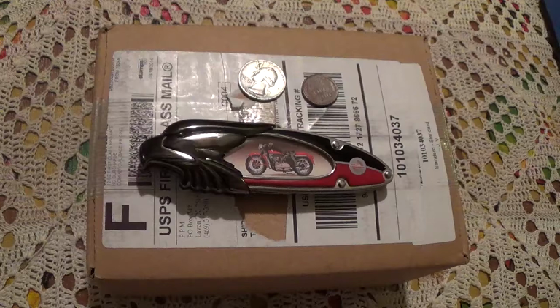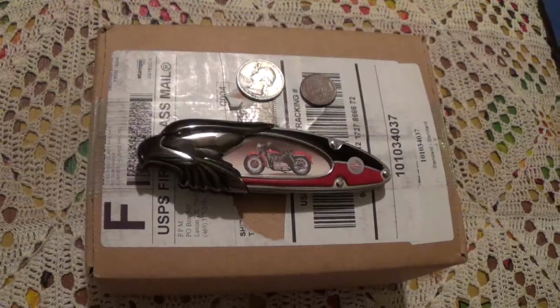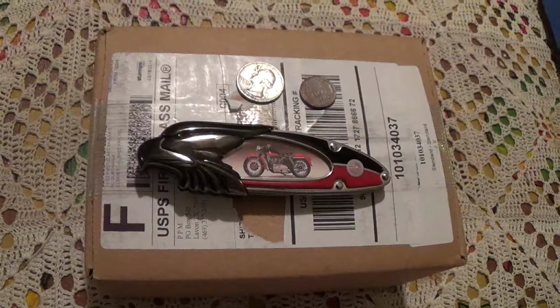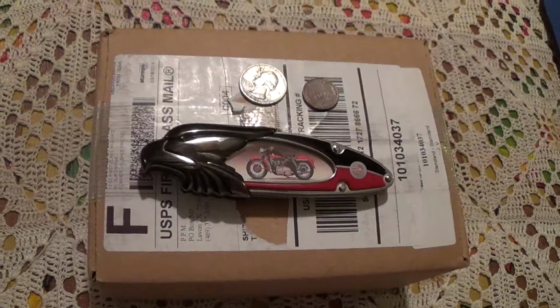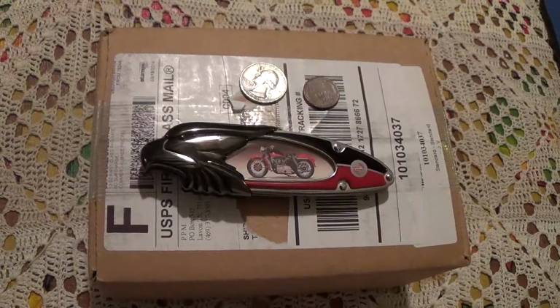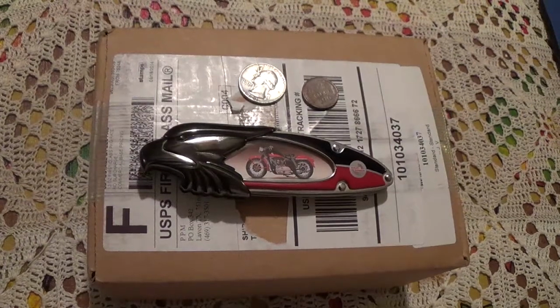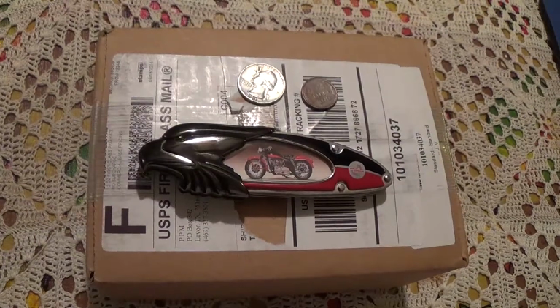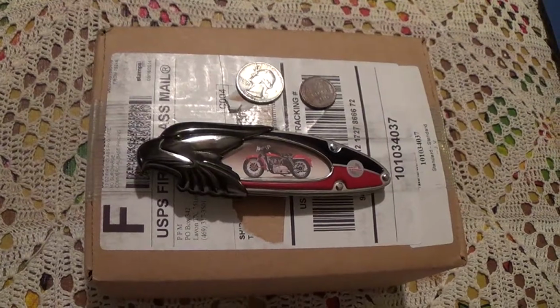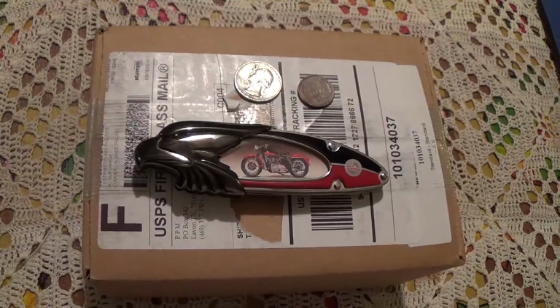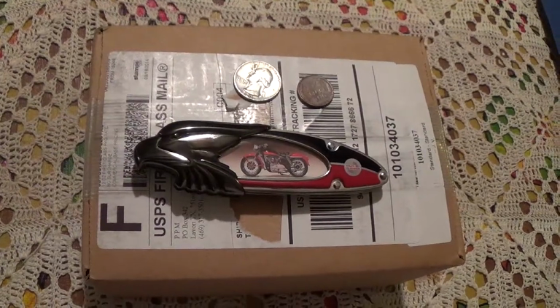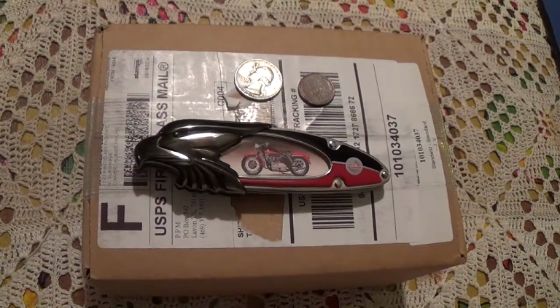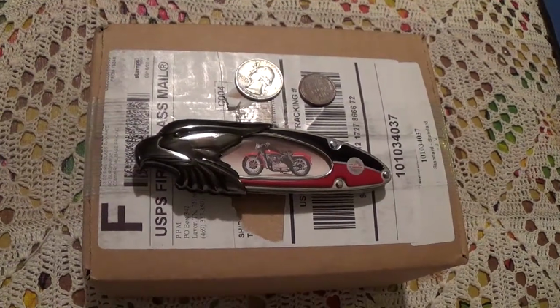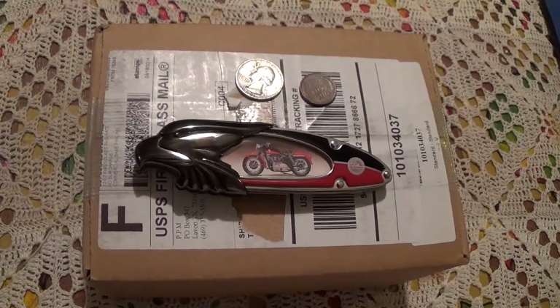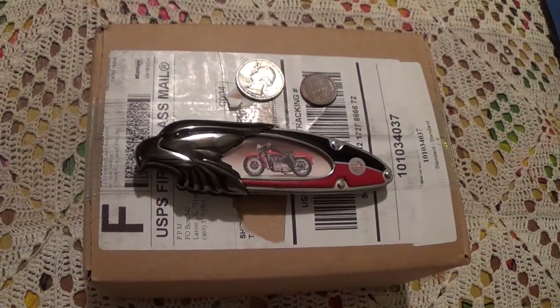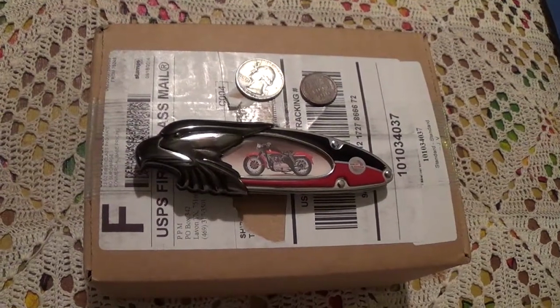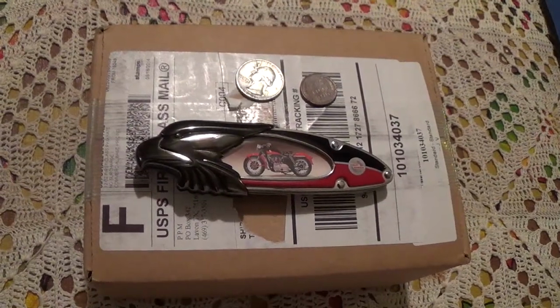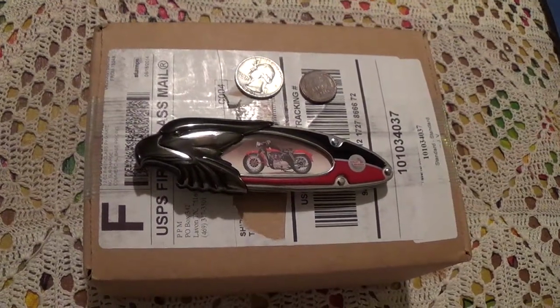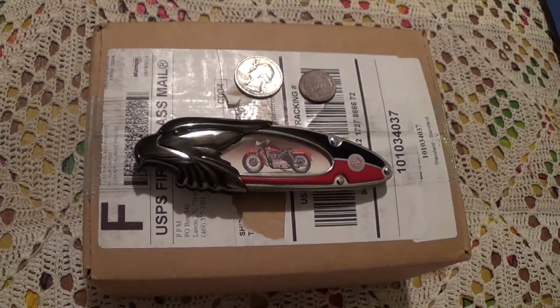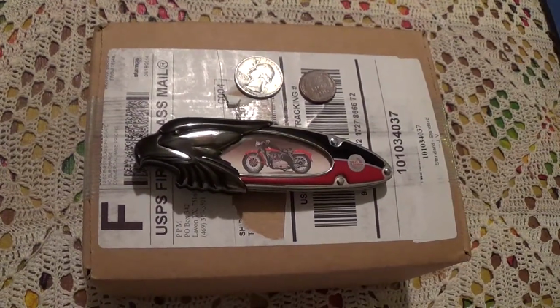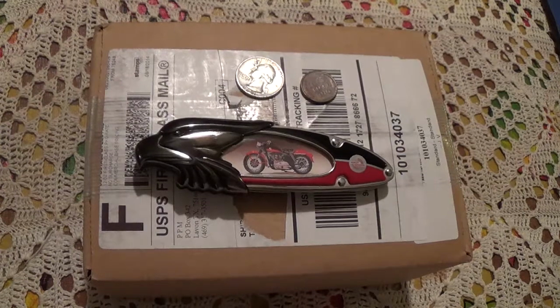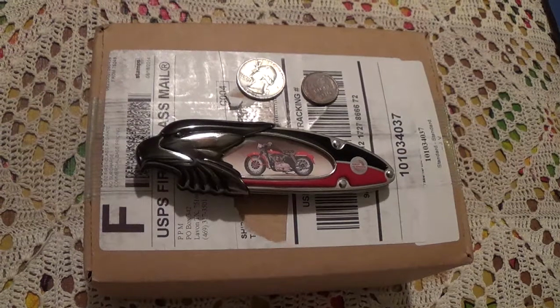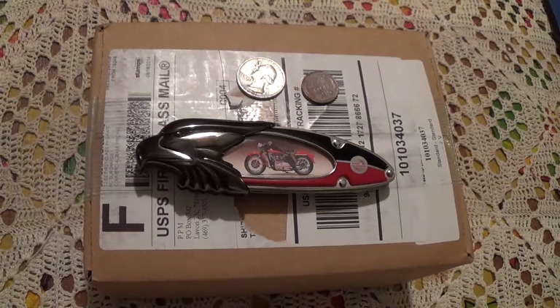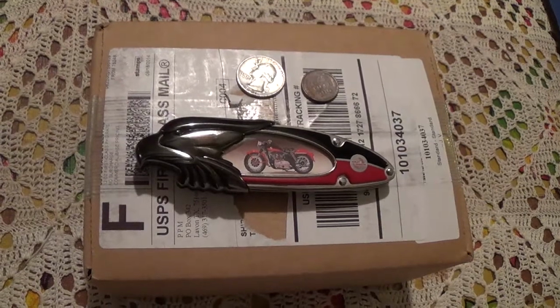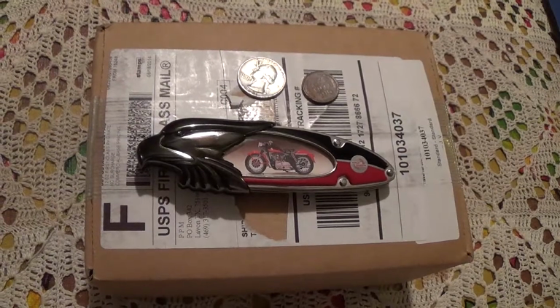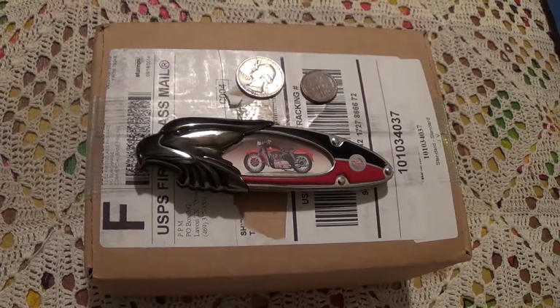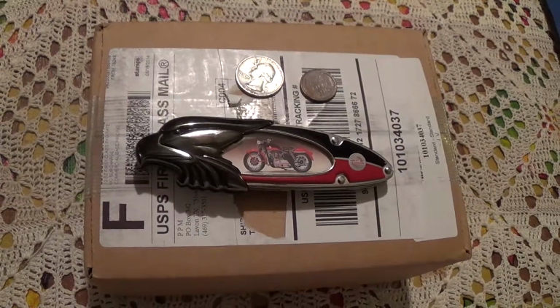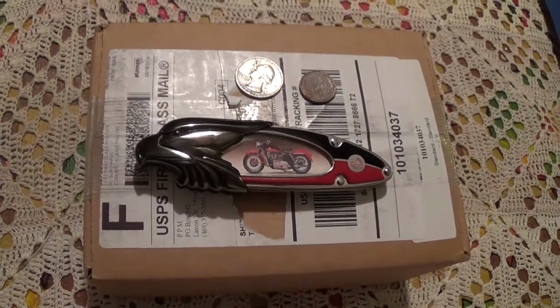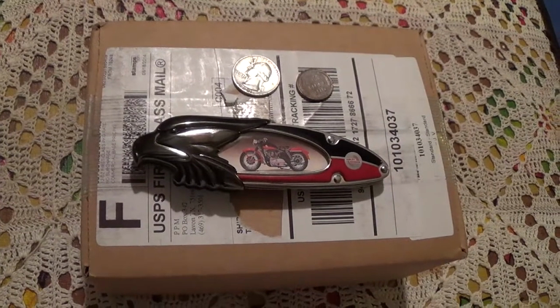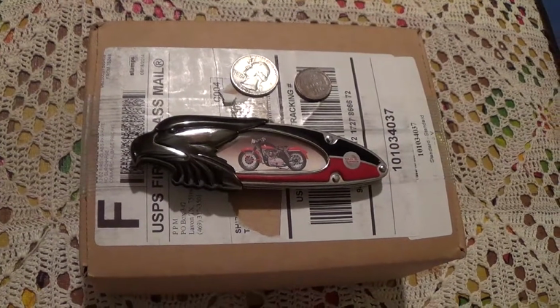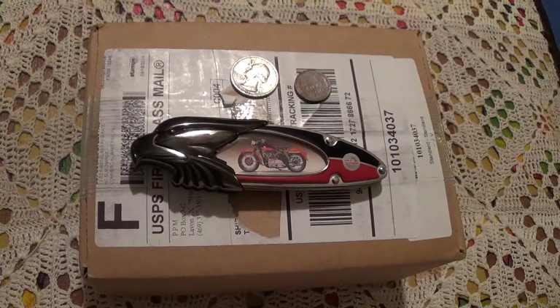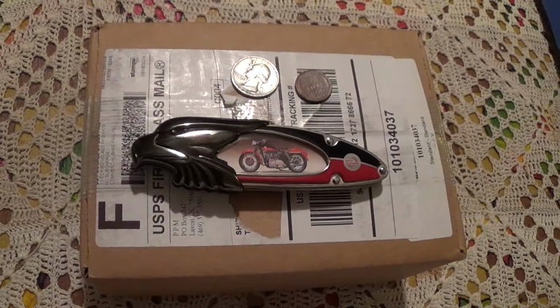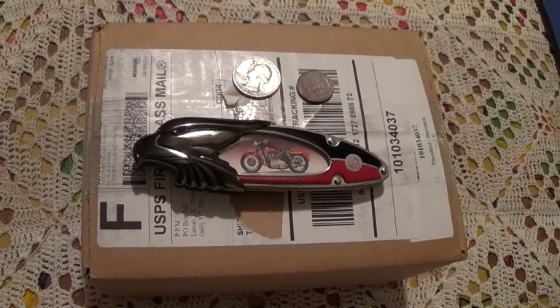Good evening YouTubers, Triller Joe here with an unboxing. Yes, you've heard it right — an unboxing from Provident Metals today.